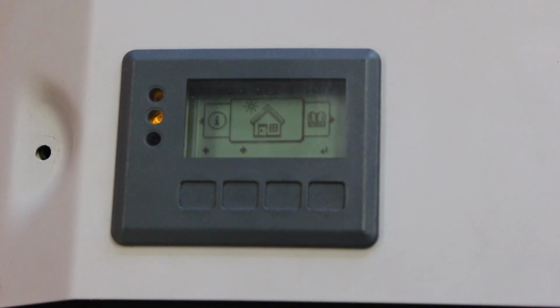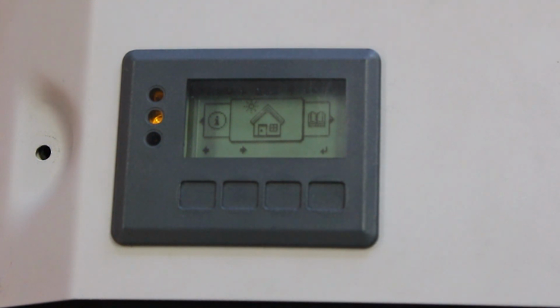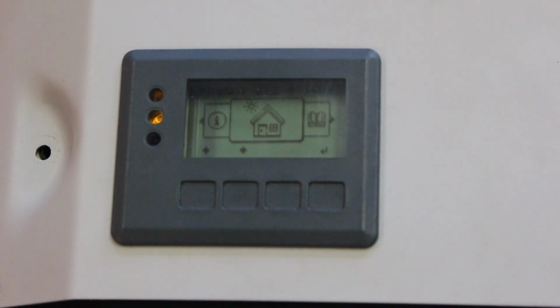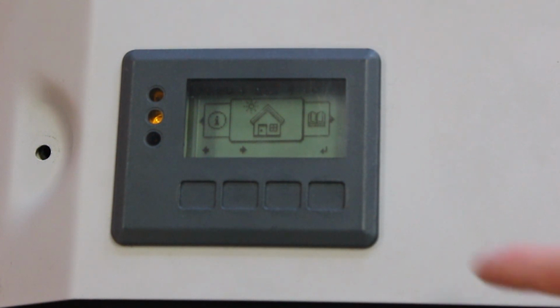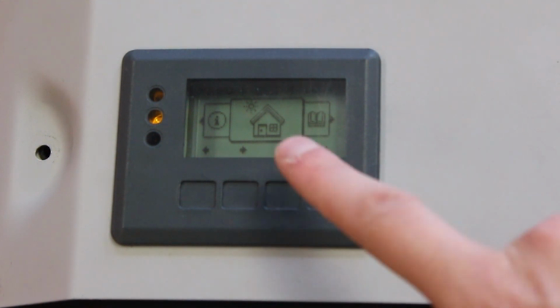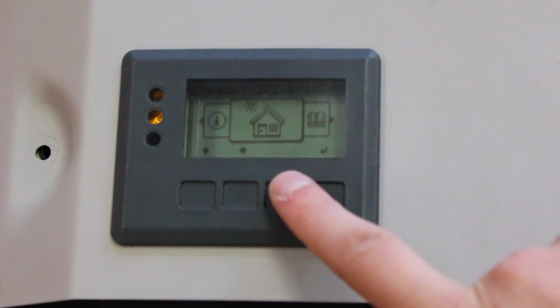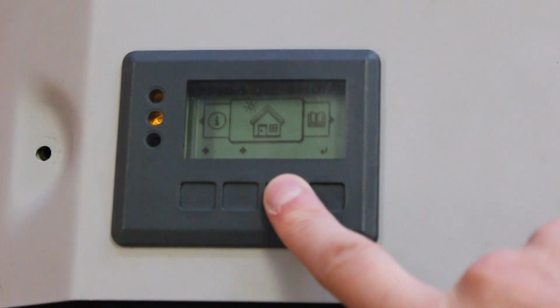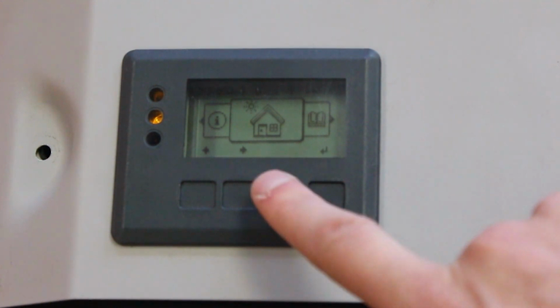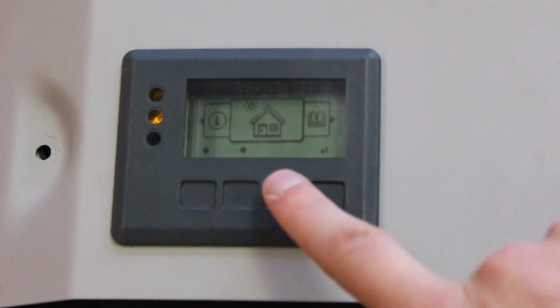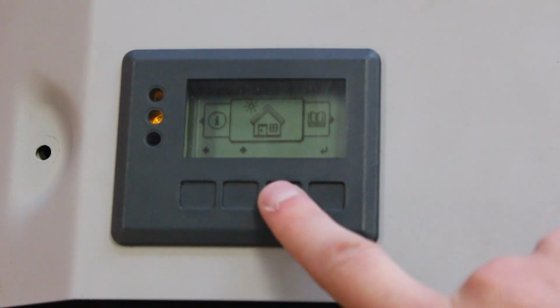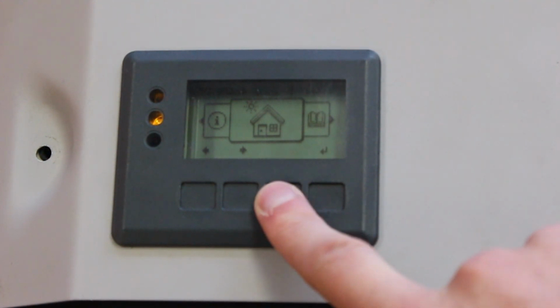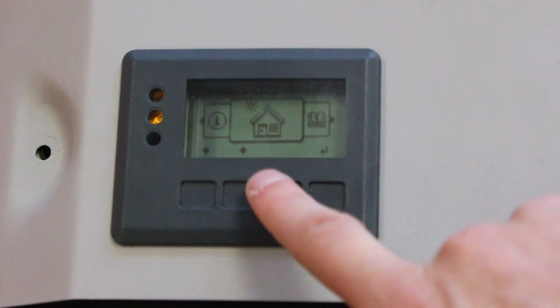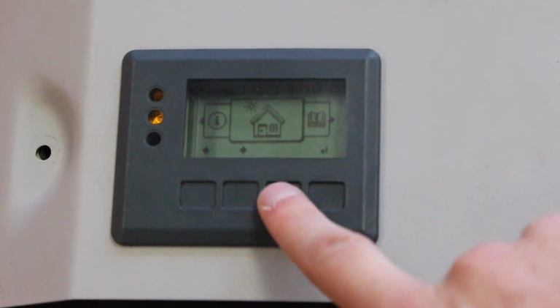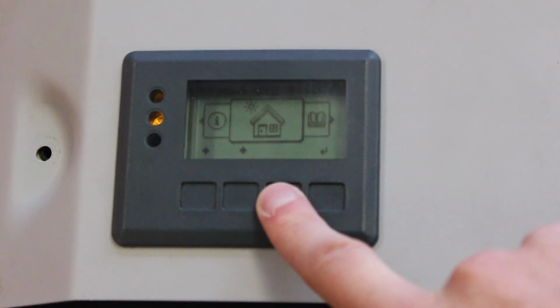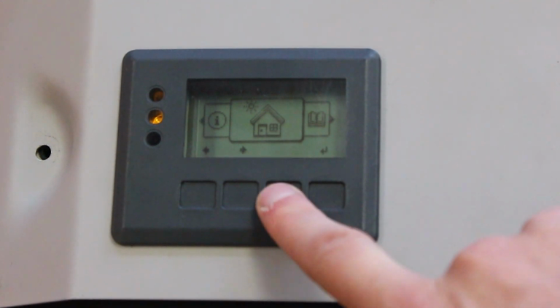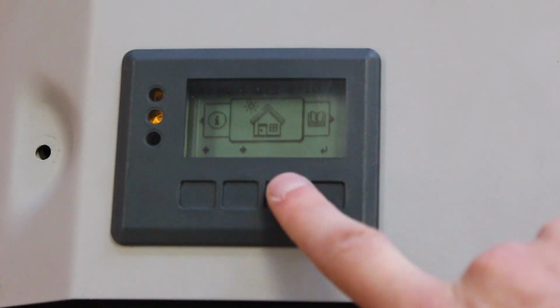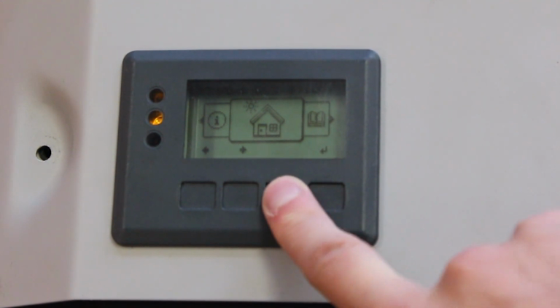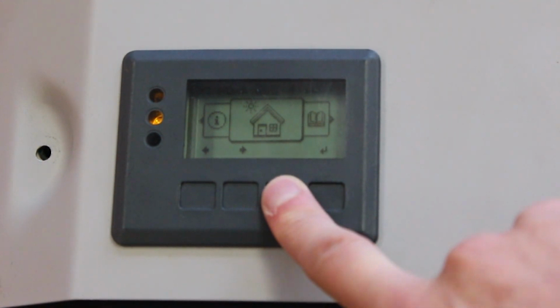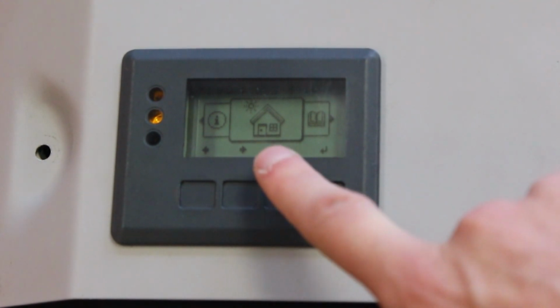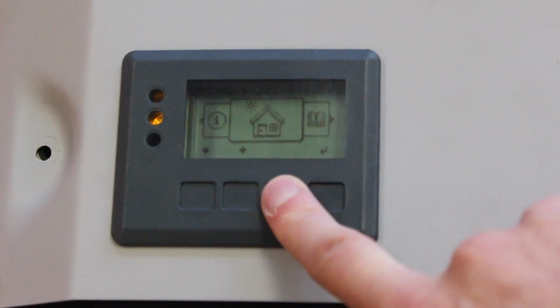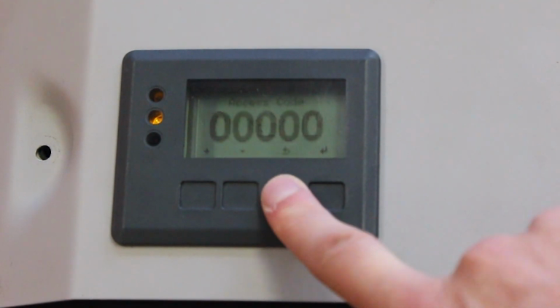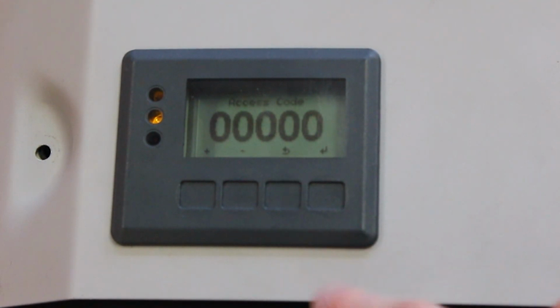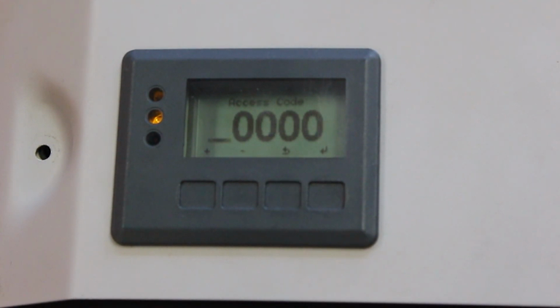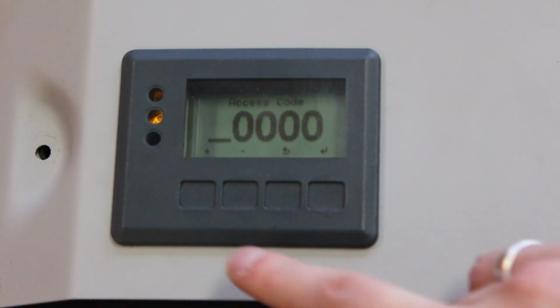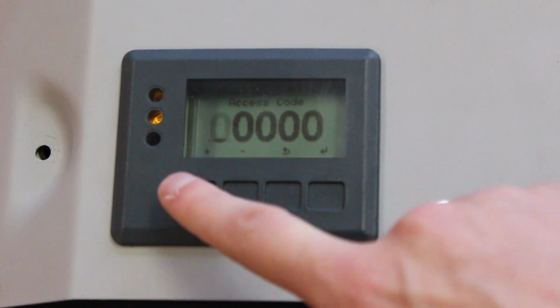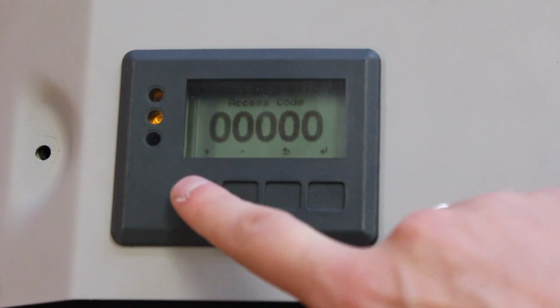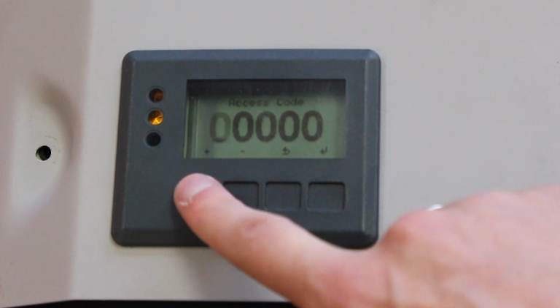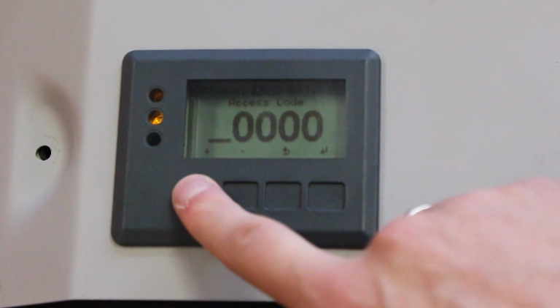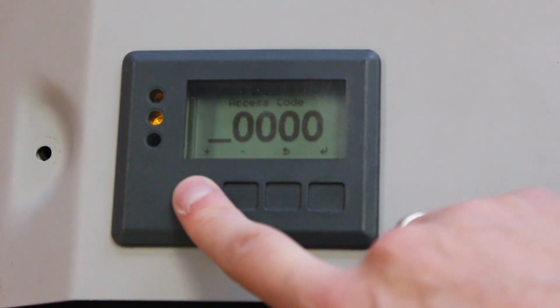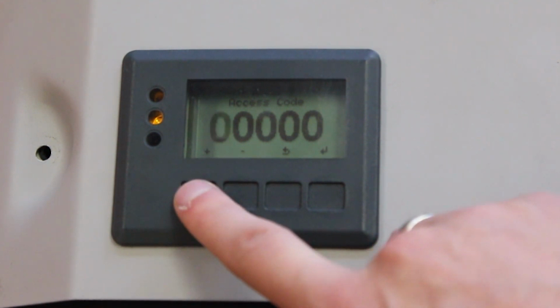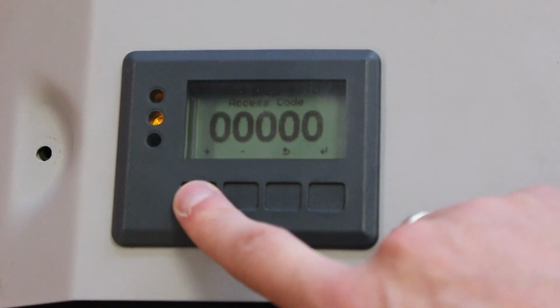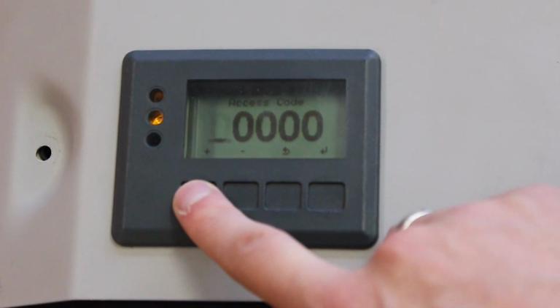When on the home screen, push the return key again five times. The display will show five zeros and say 'access code.'